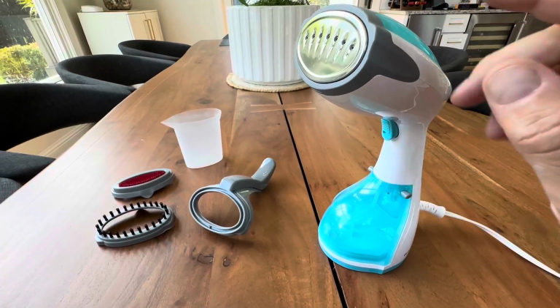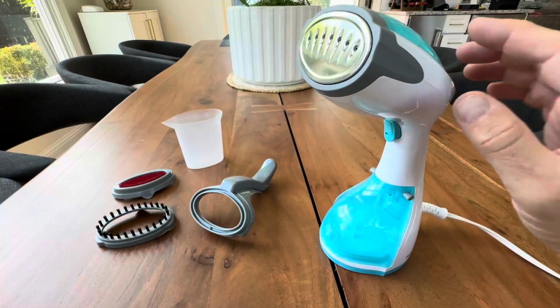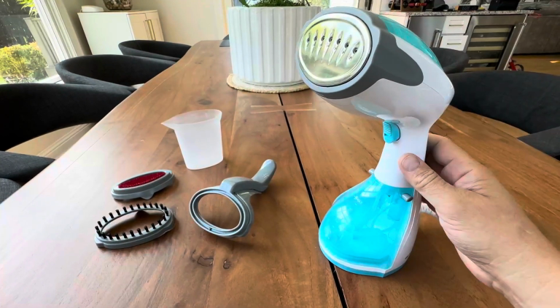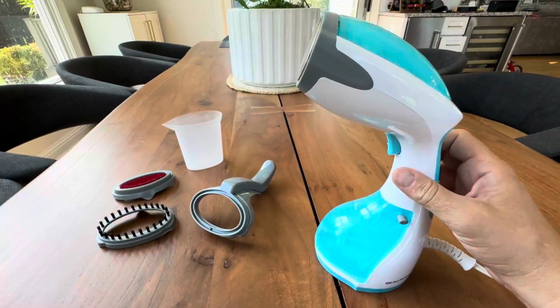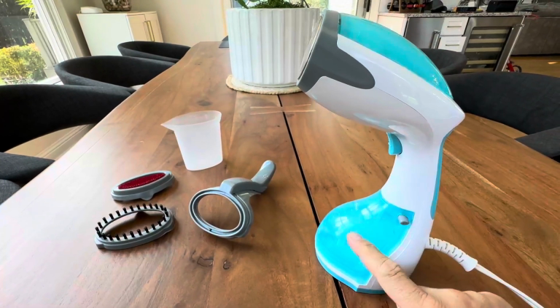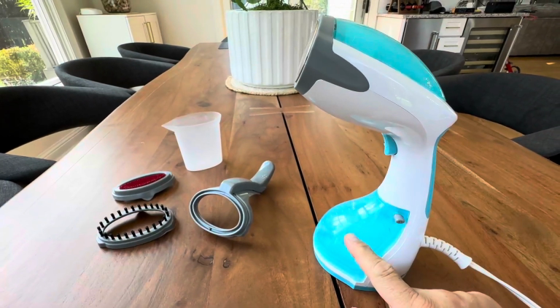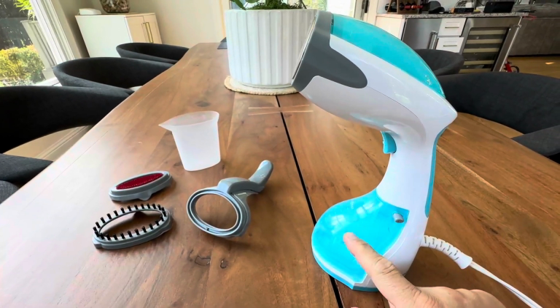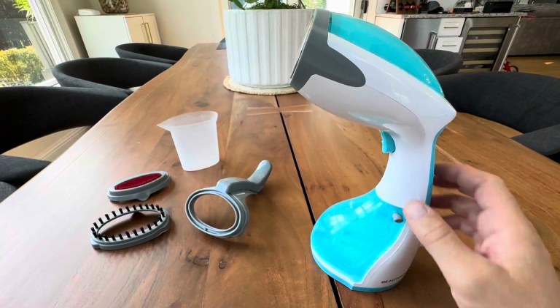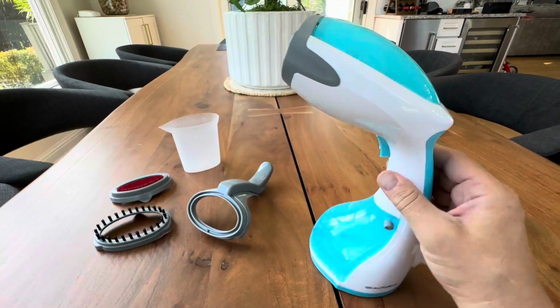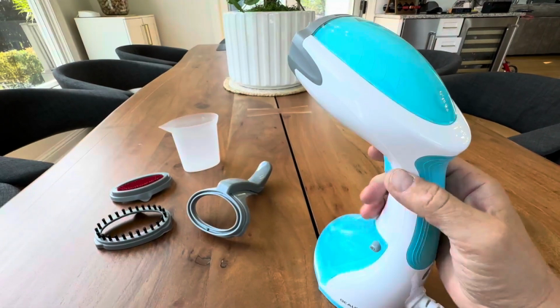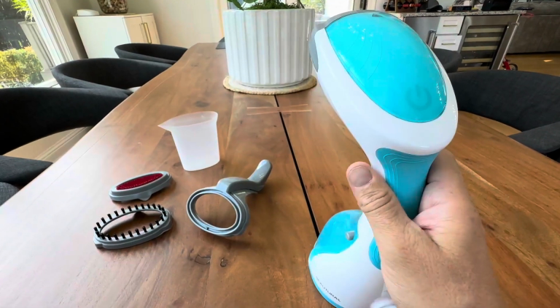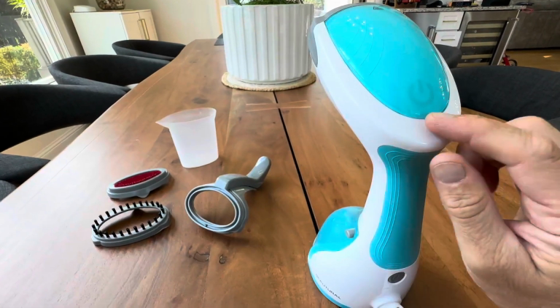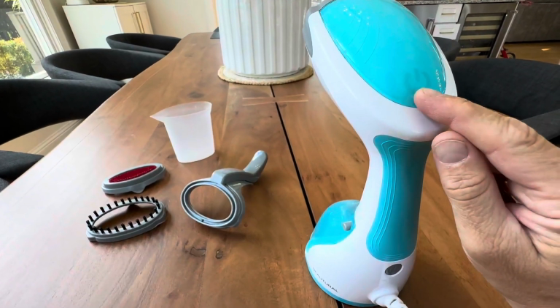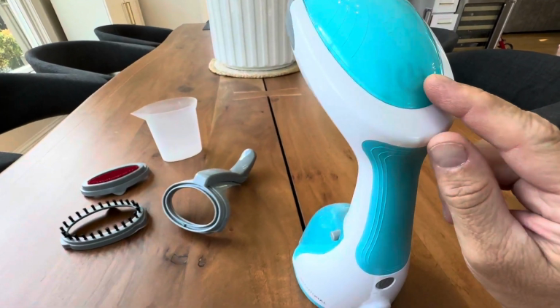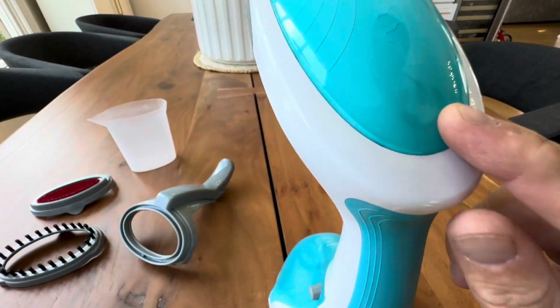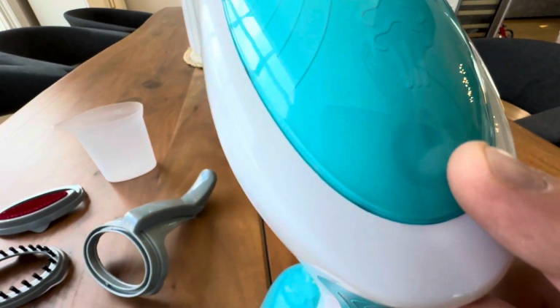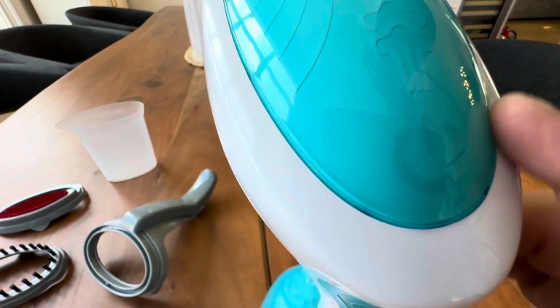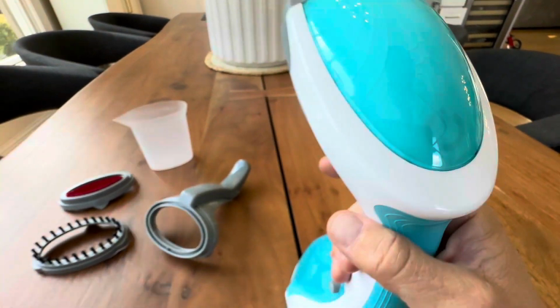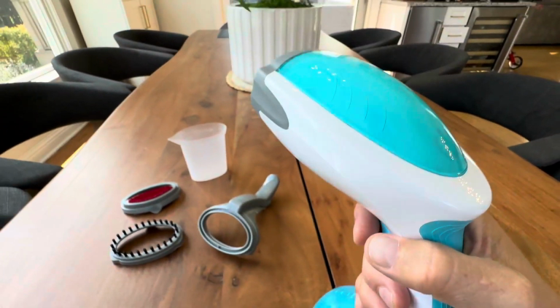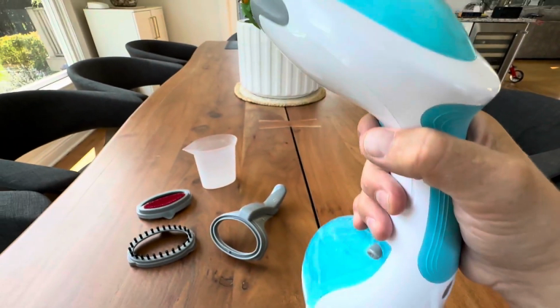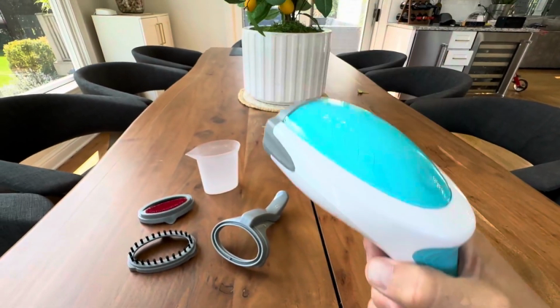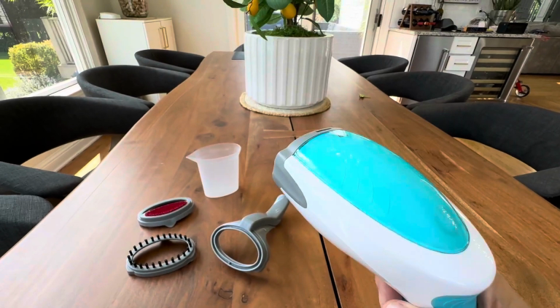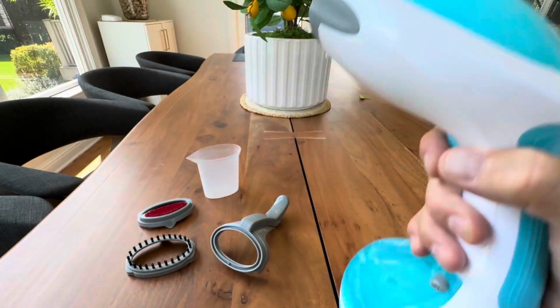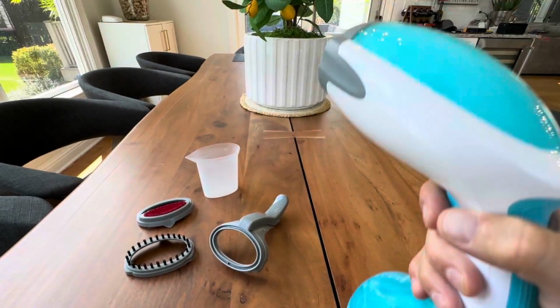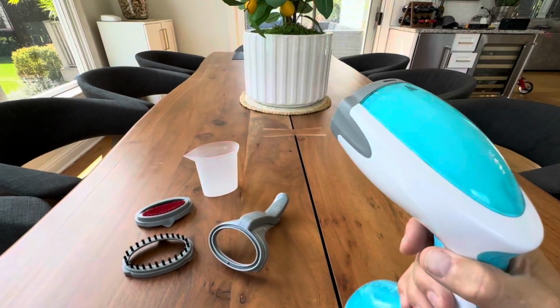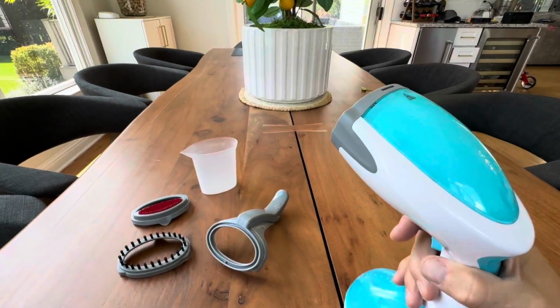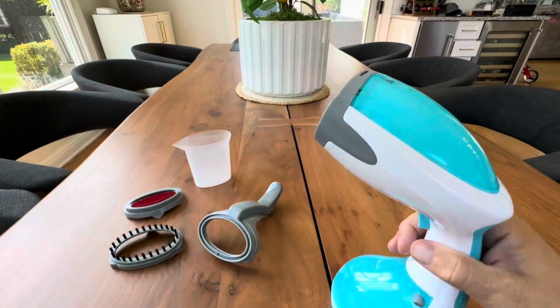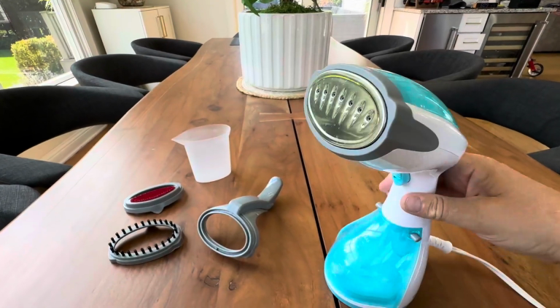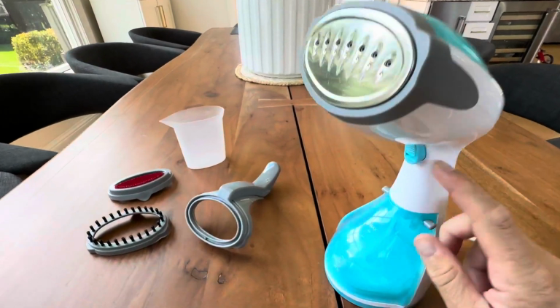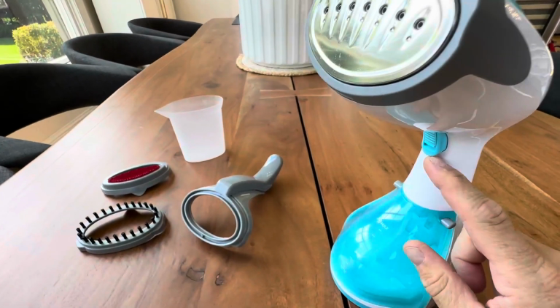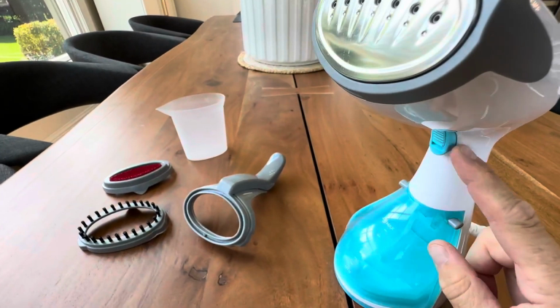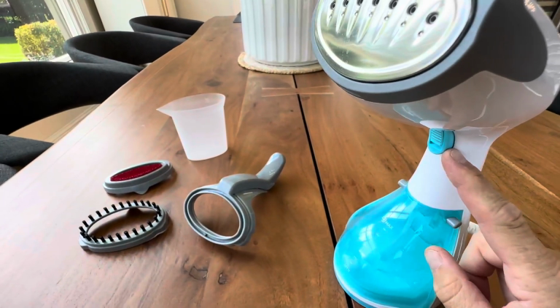Hang your garment up, fill this with water. When the 30 seconds hits, you'll get a nice green light on this power button here, and then you just go ahead and go down the garment with the steam by applying this trigger.